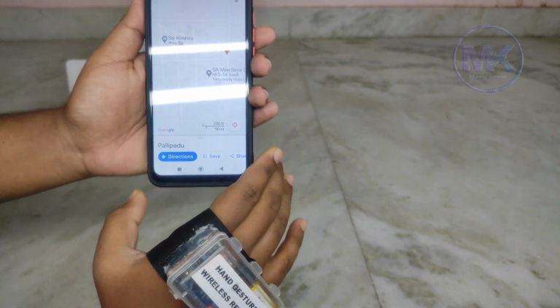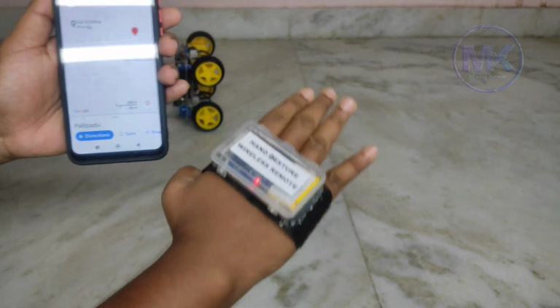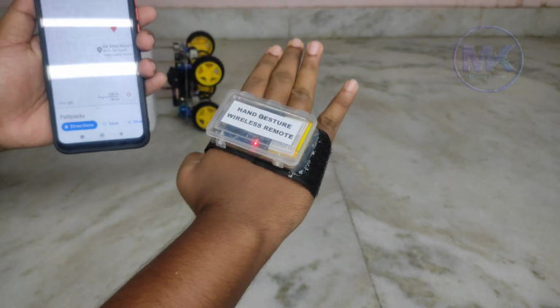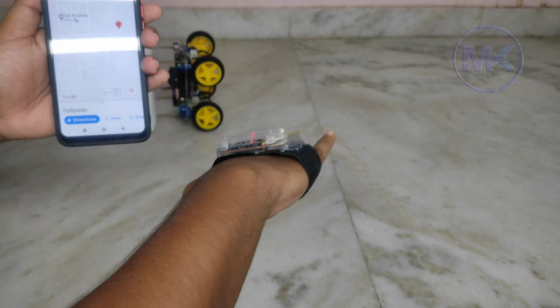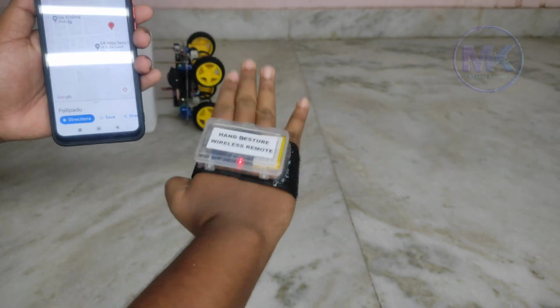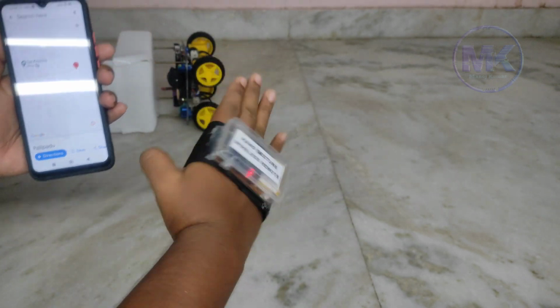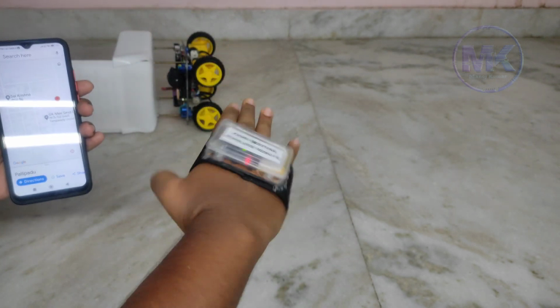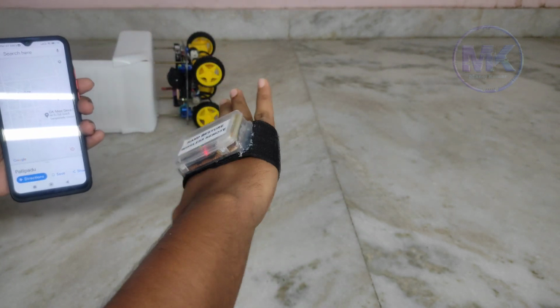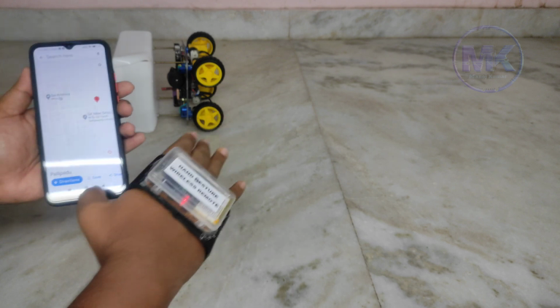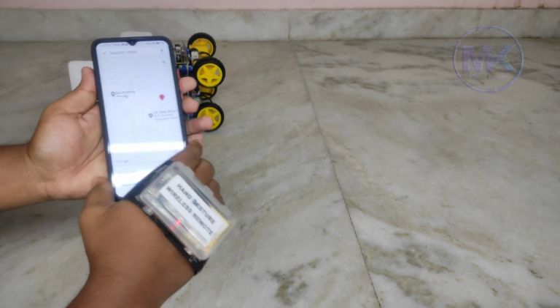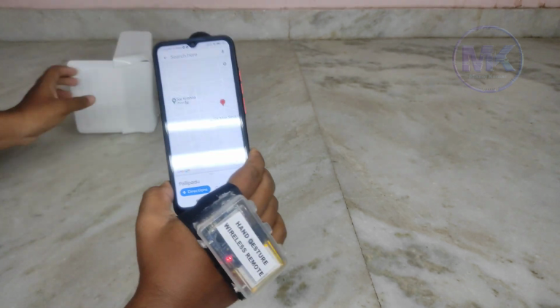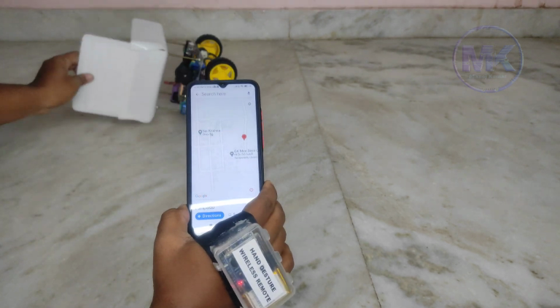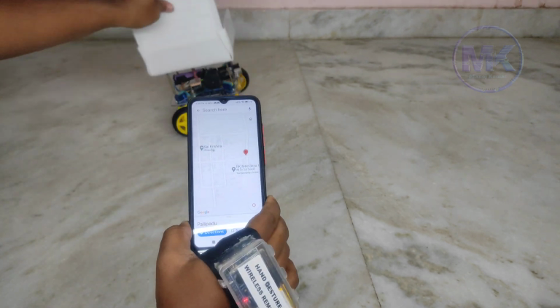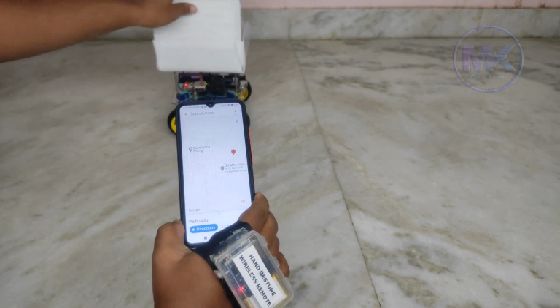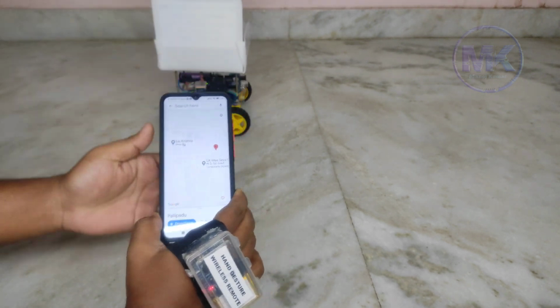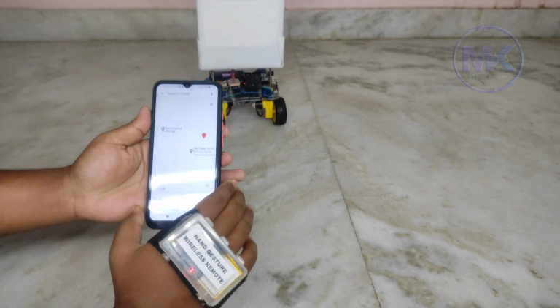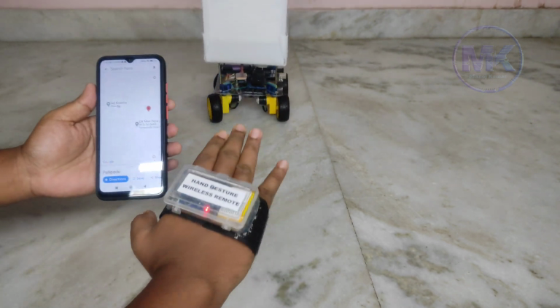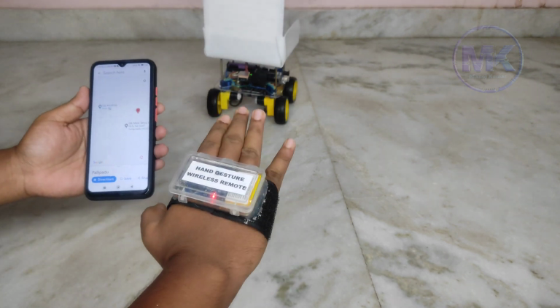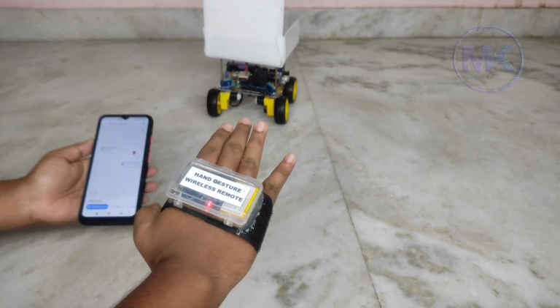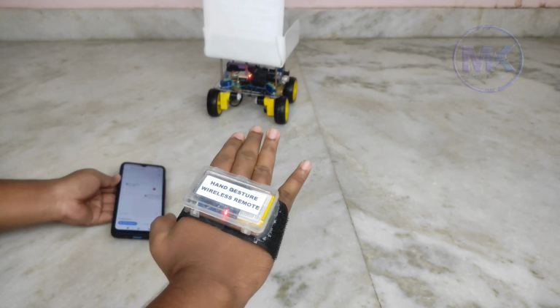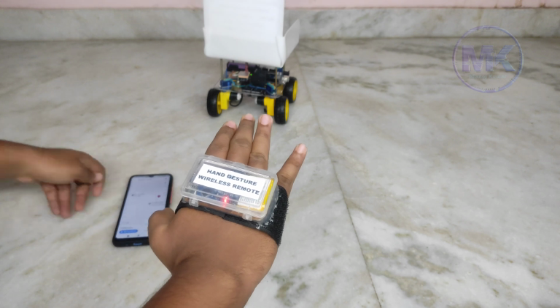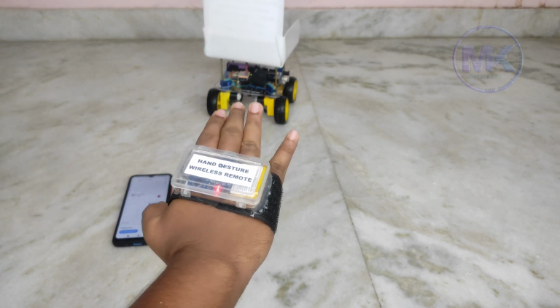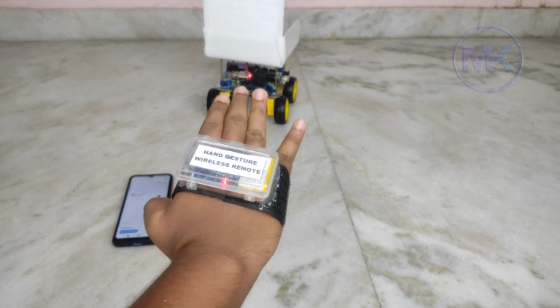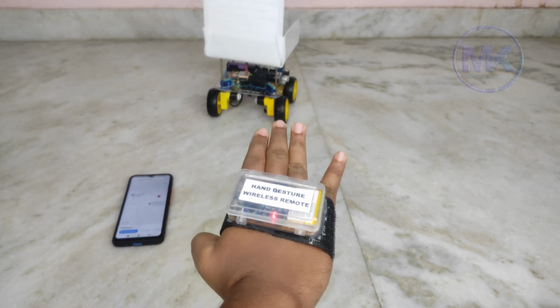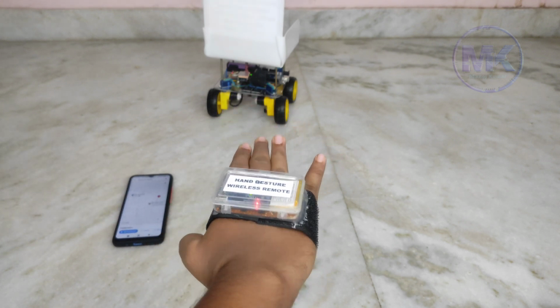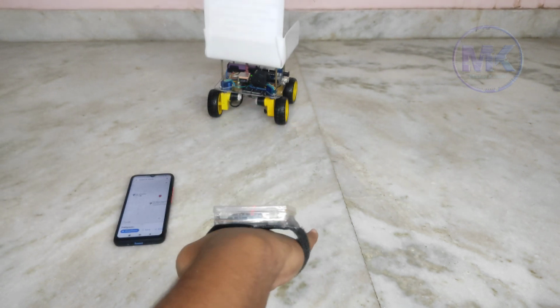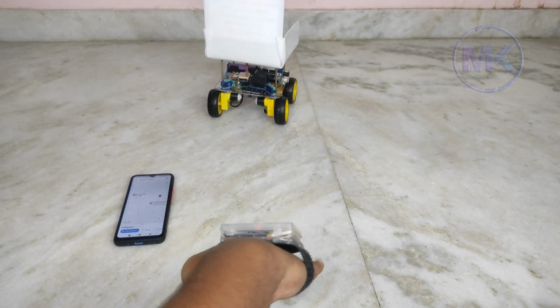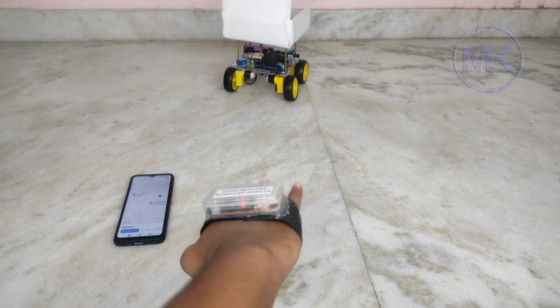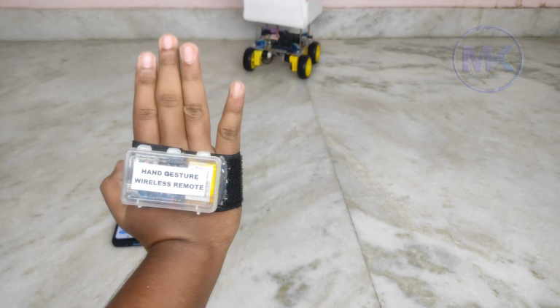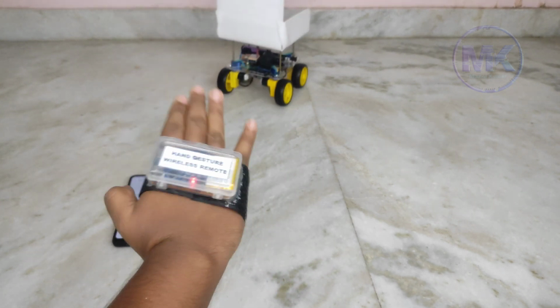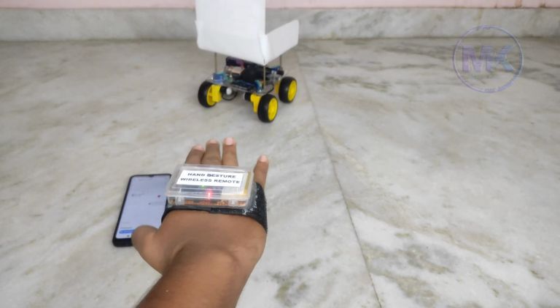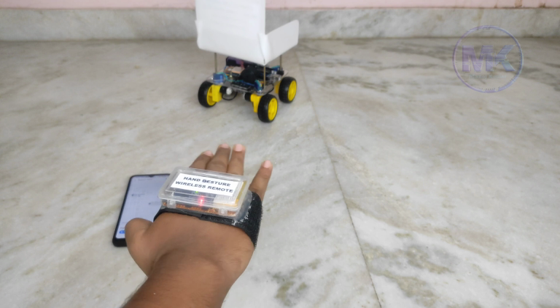When the wheelchair falls down, it will not respond to hand gestures until it is reverted back to its original position. When I put it back to its original position, the buzzer turns off and it is working normally.